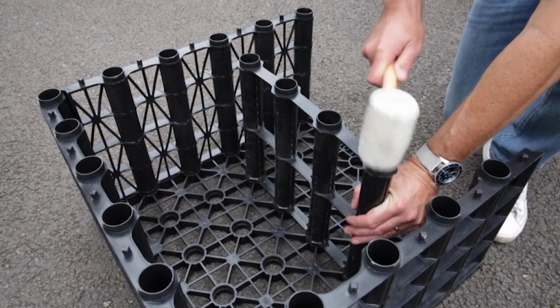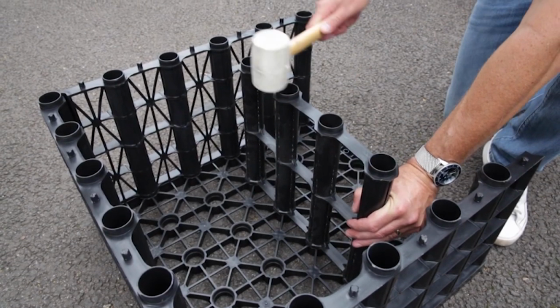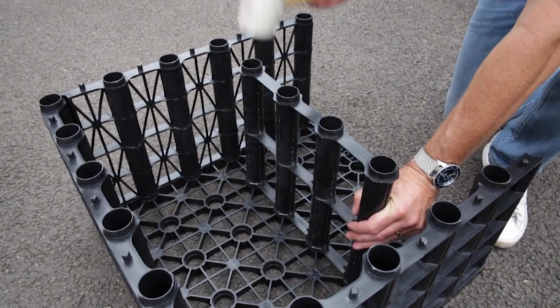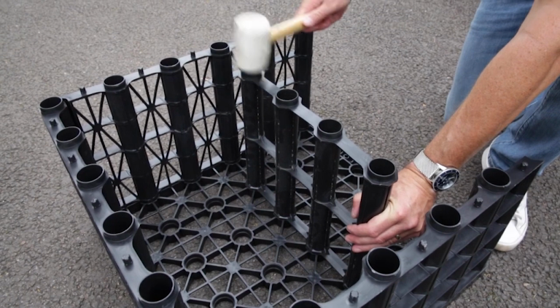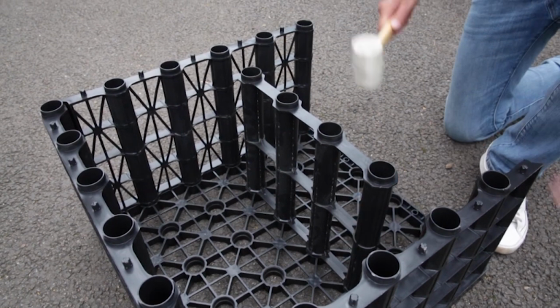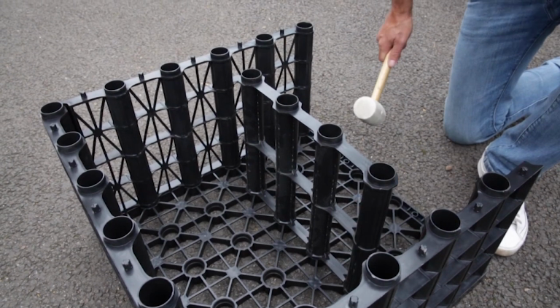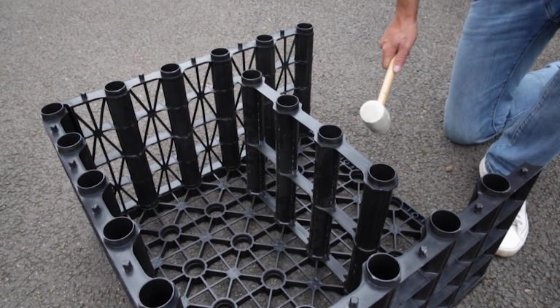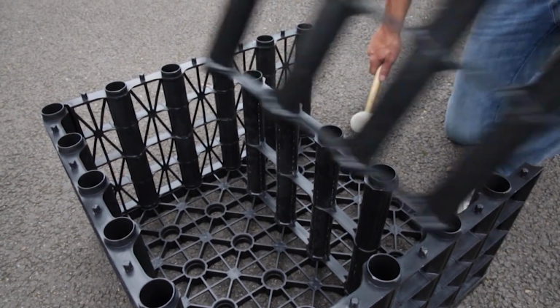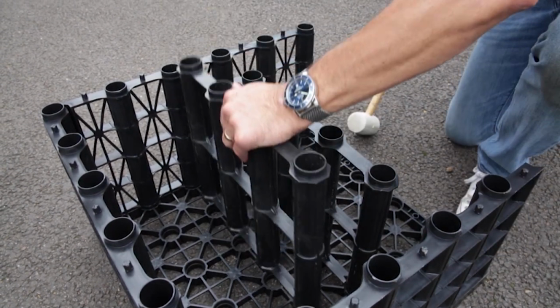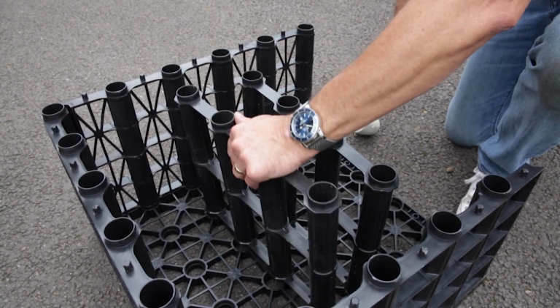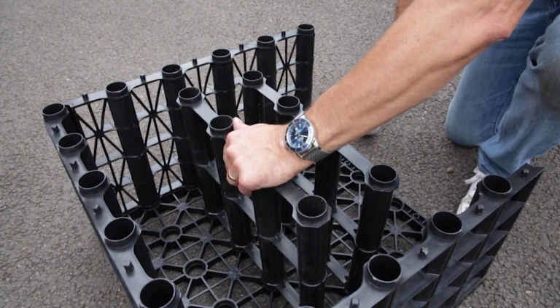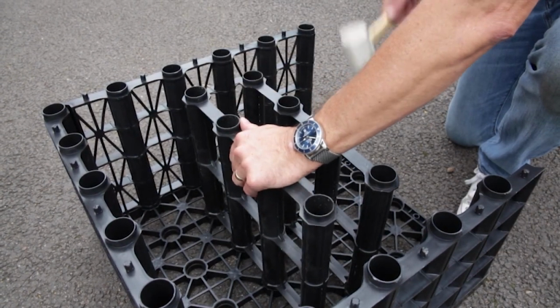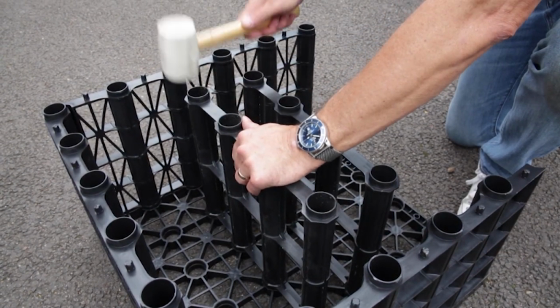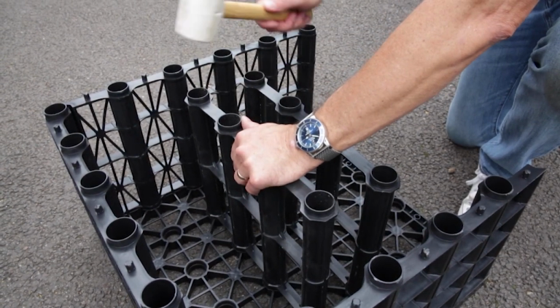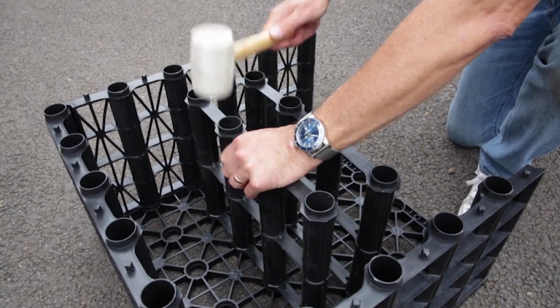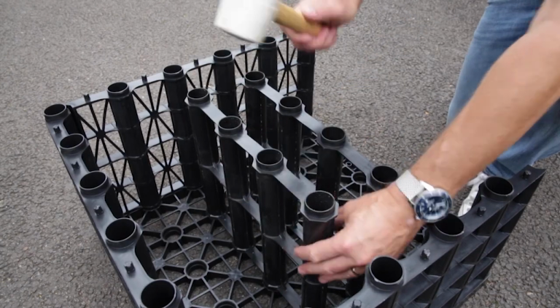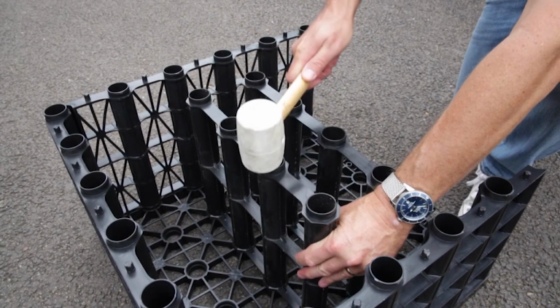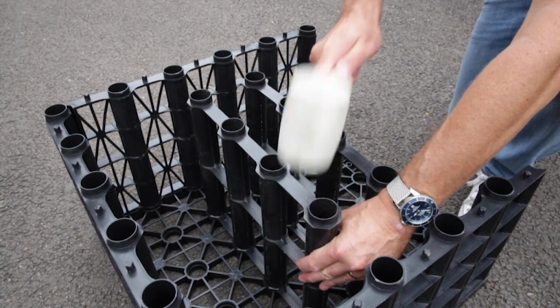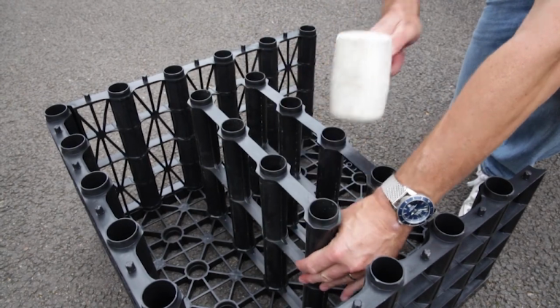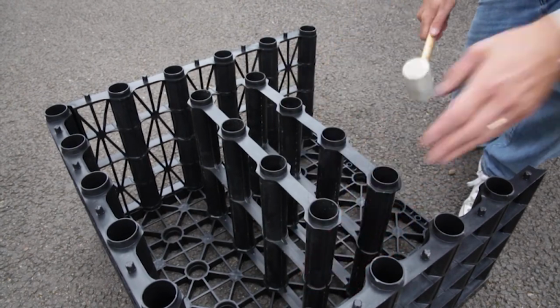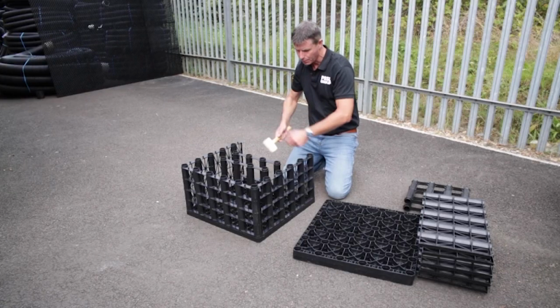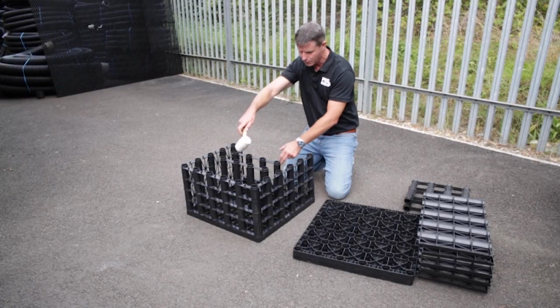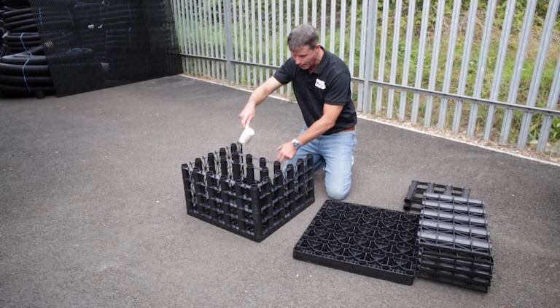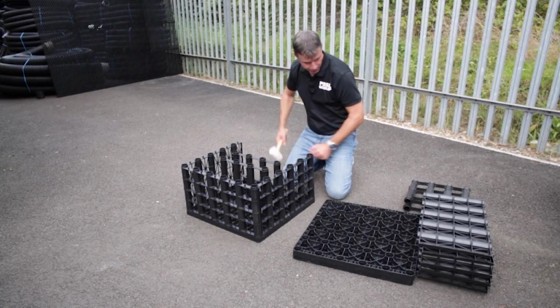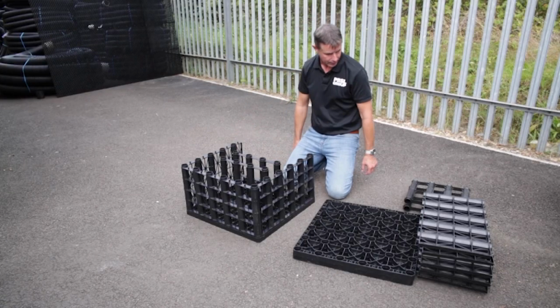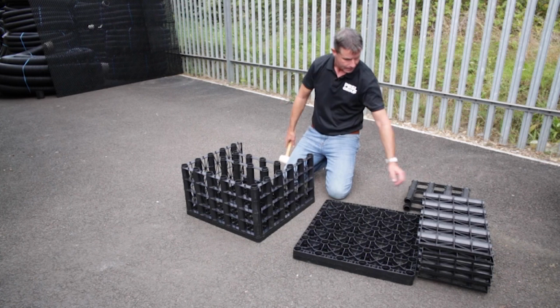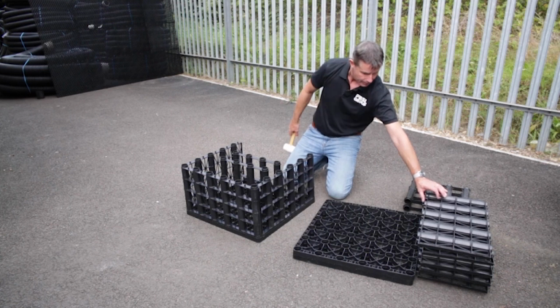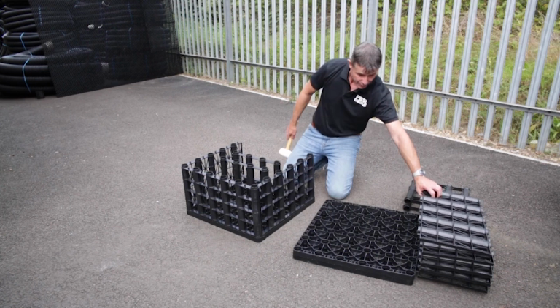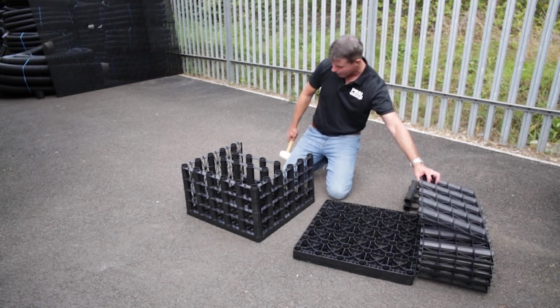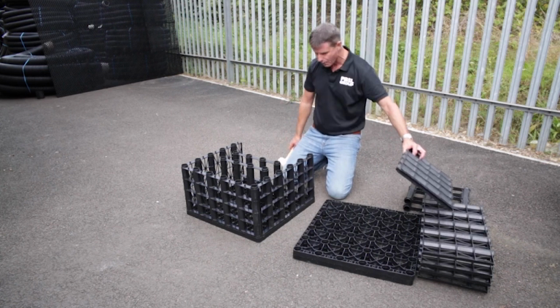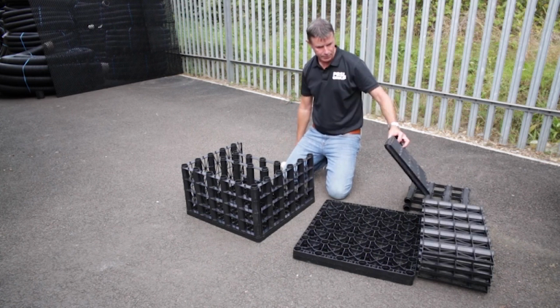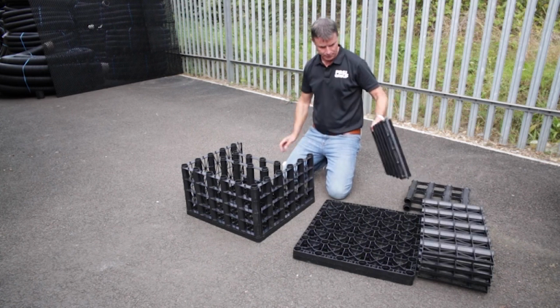I'll show you a close-up in a minute just to make that a bit clearer. If you want to make that into an 85 tonne load or a real big commercial job, you just take another two inner plates and put those on the two outside positions that are left clear. That's all there is to it — it's a very versatile system.